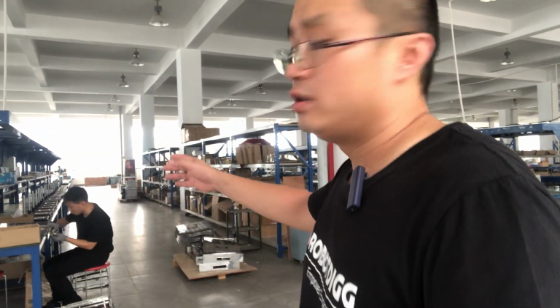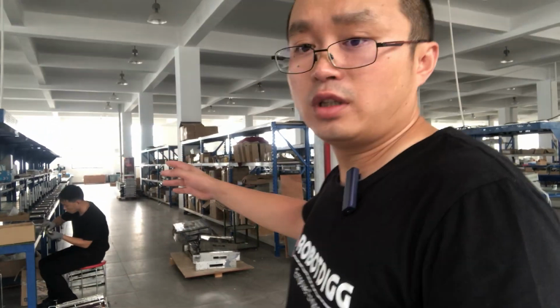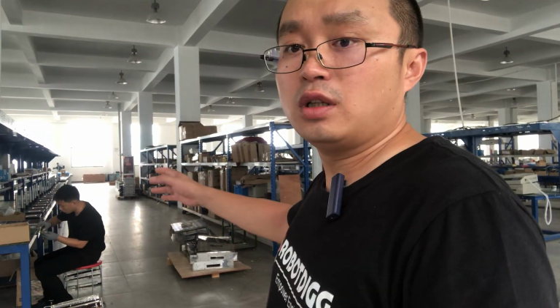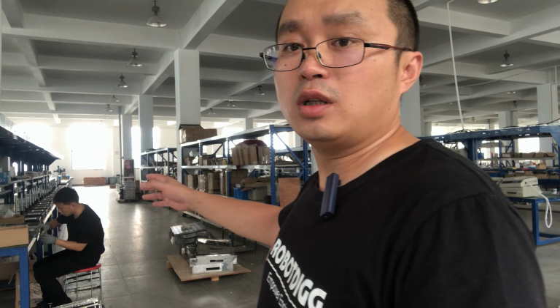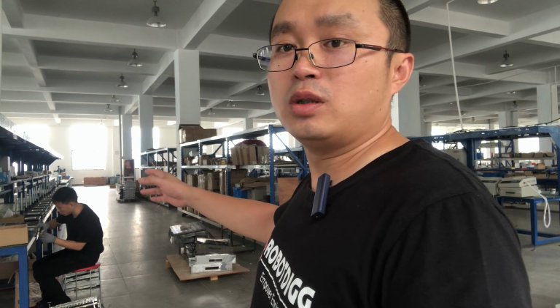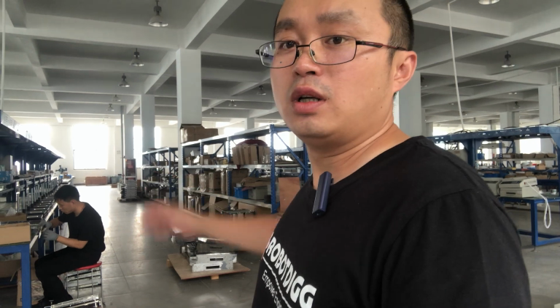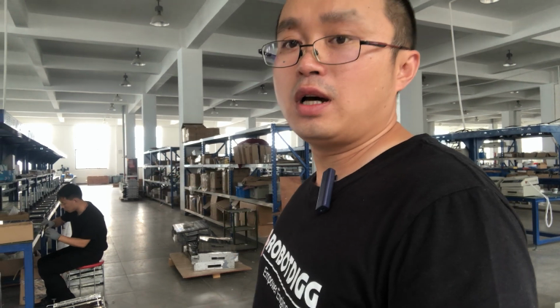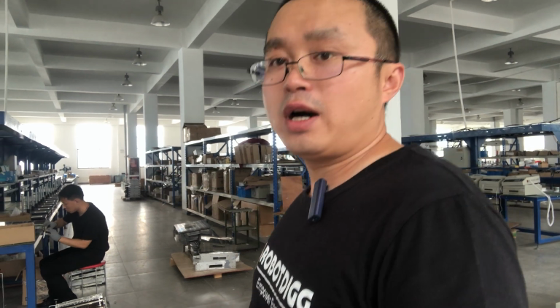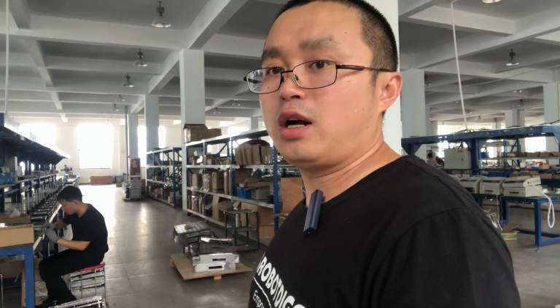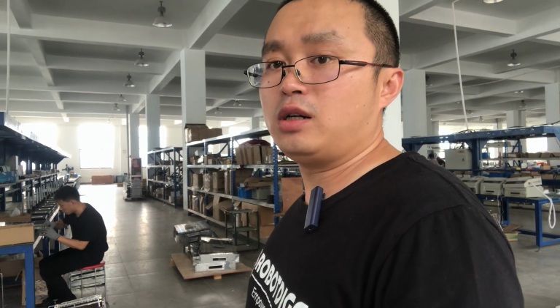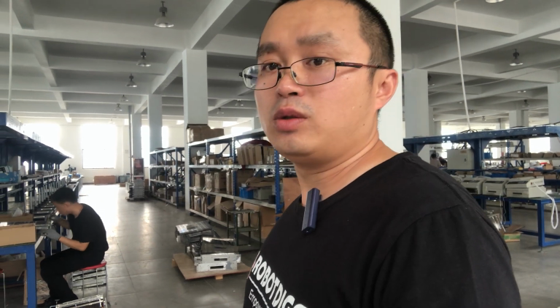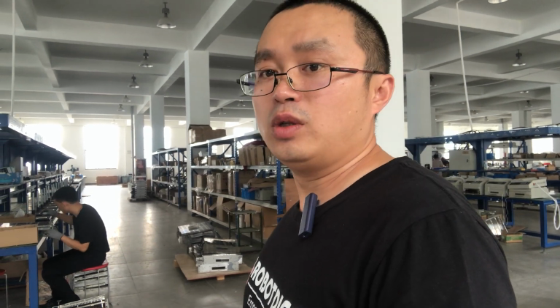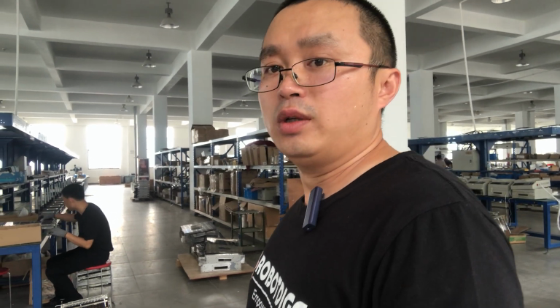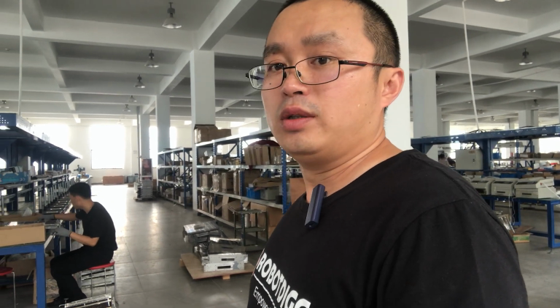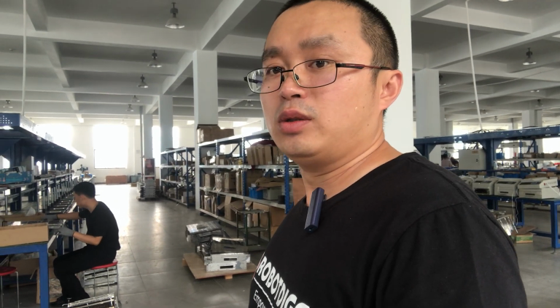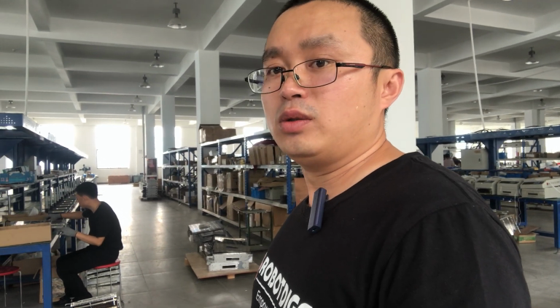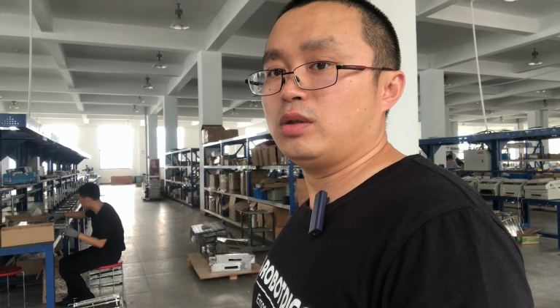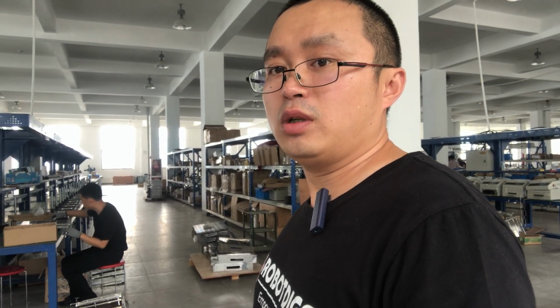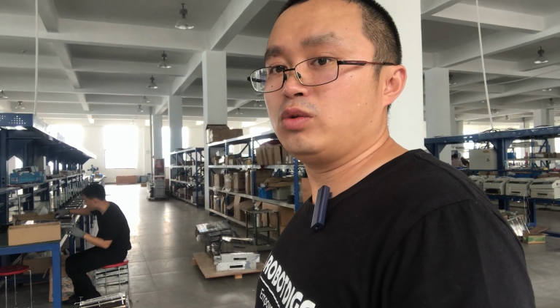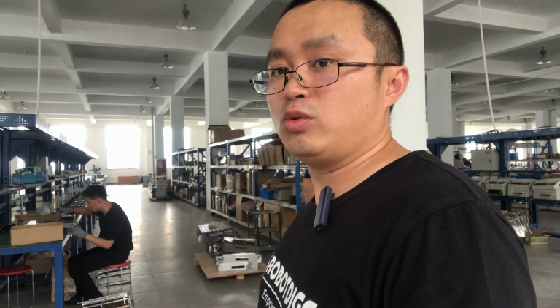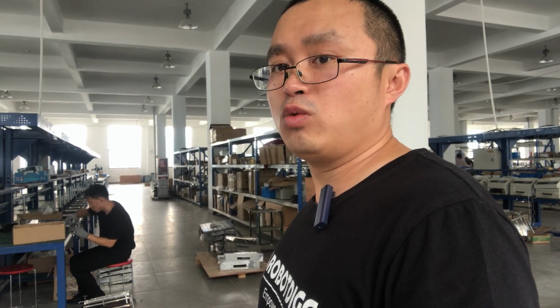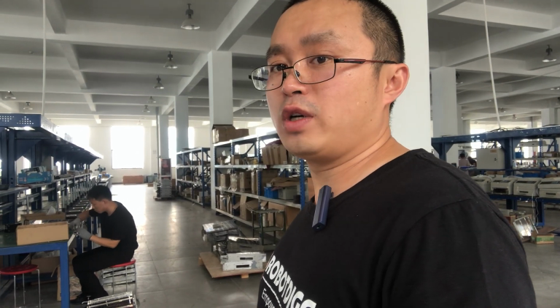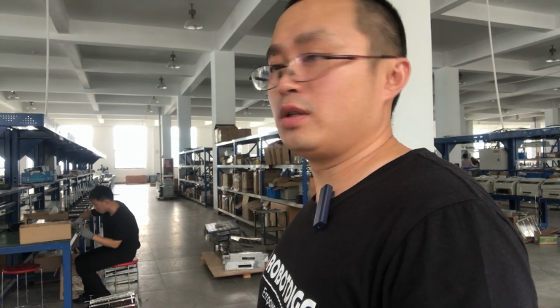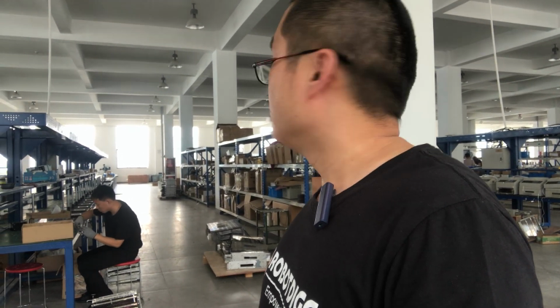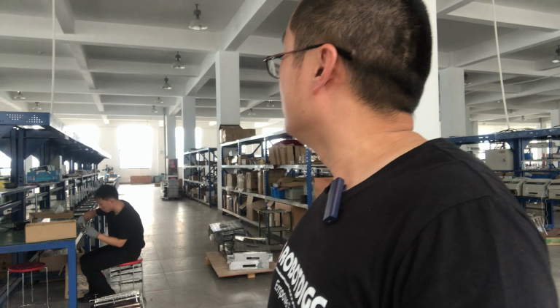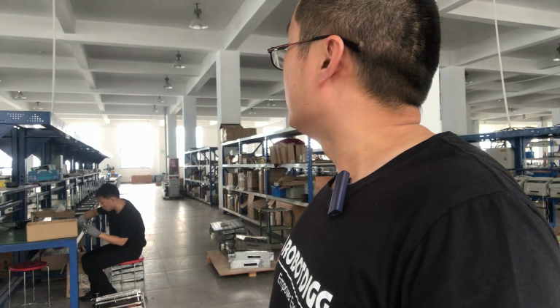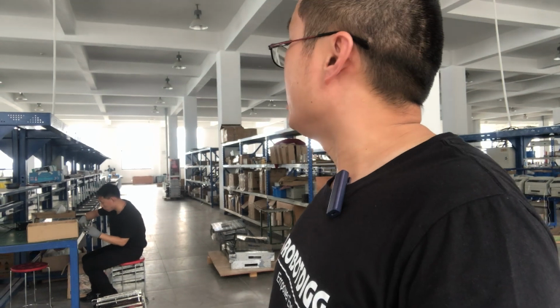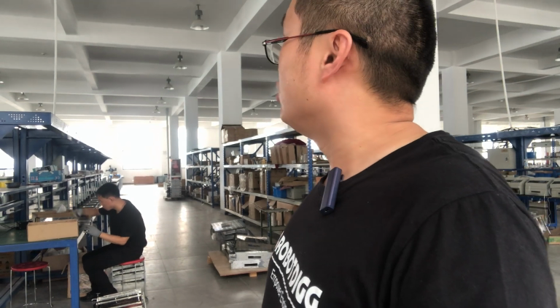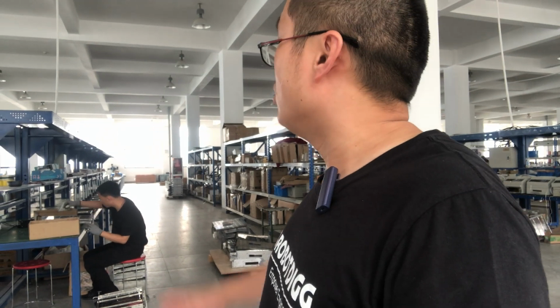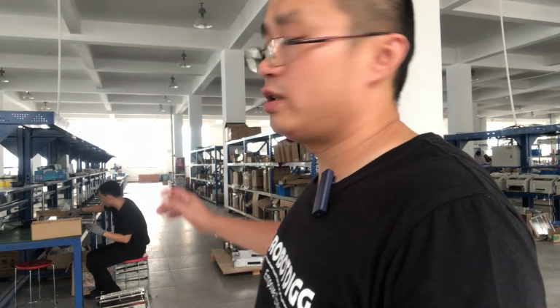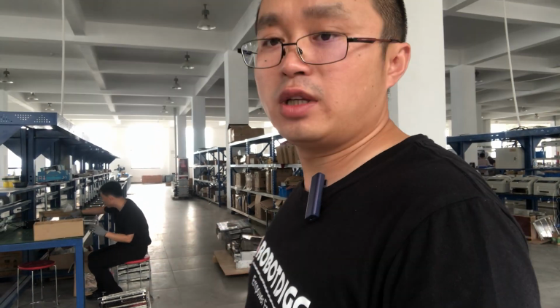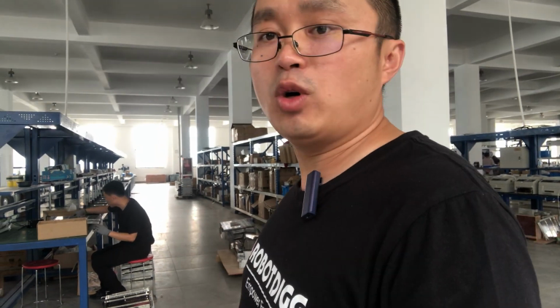Here you can see the IR rework — a rework table.